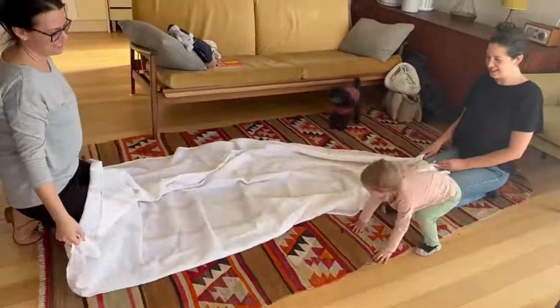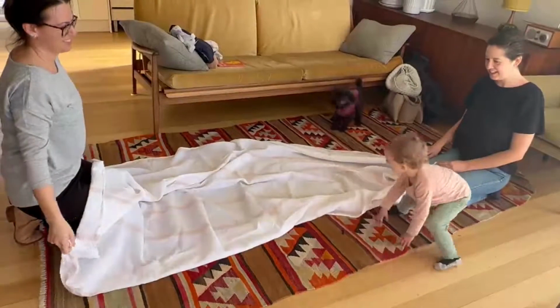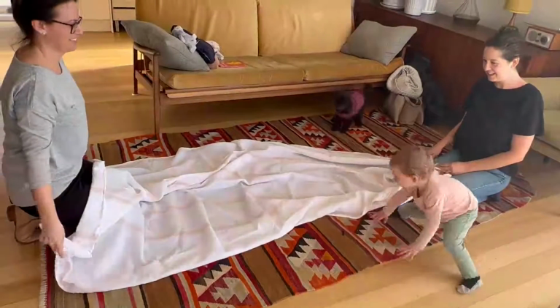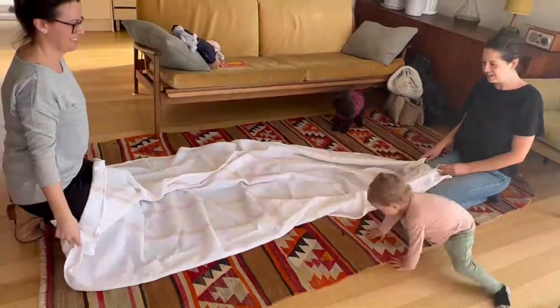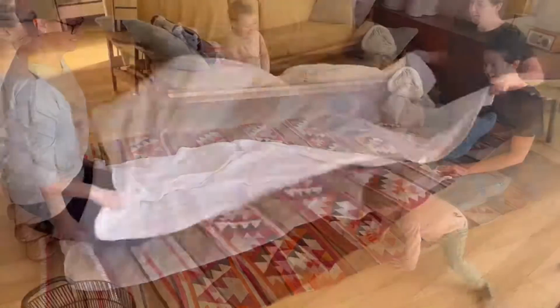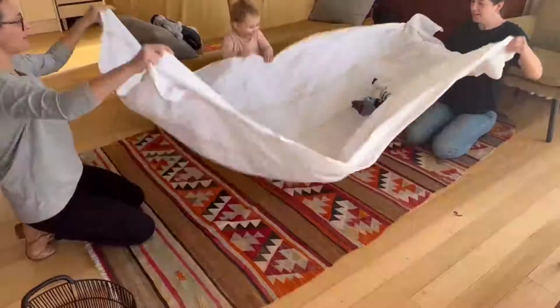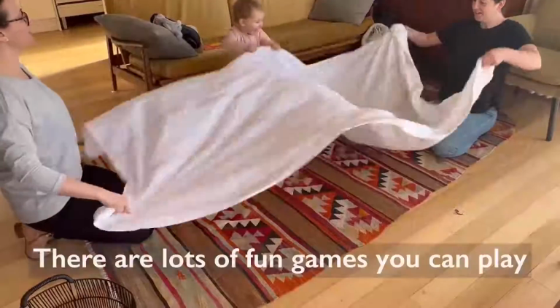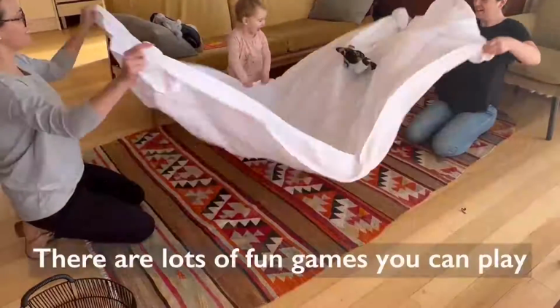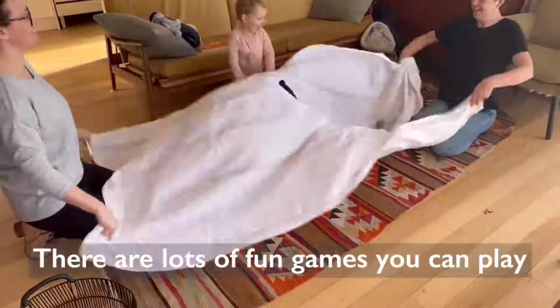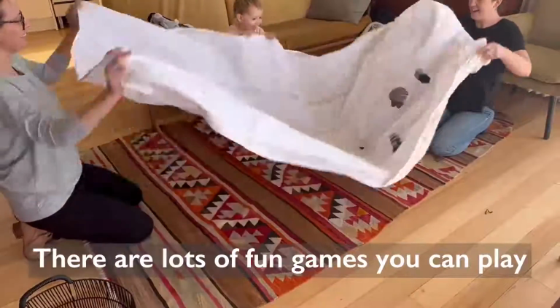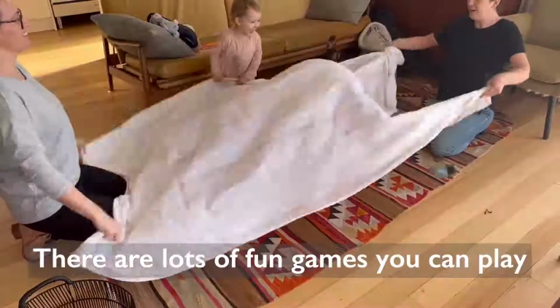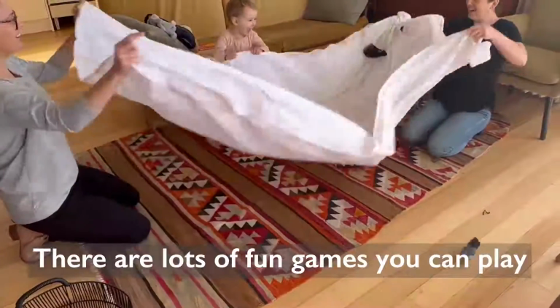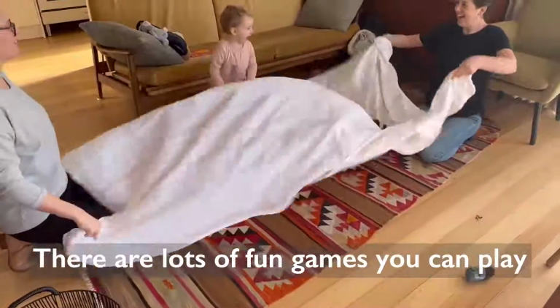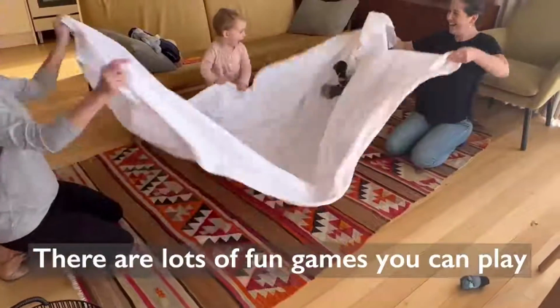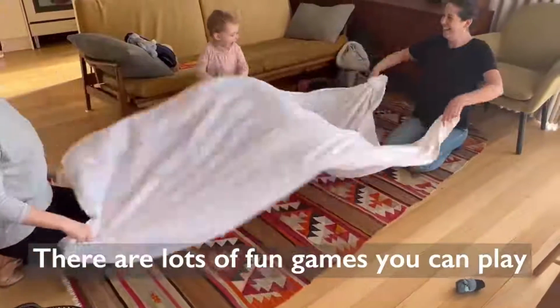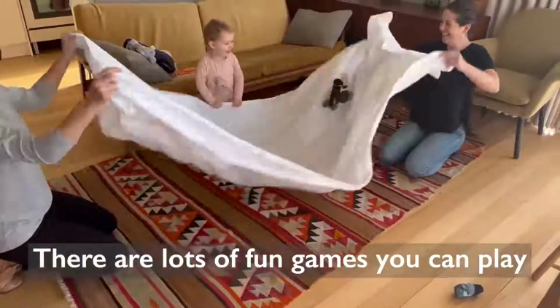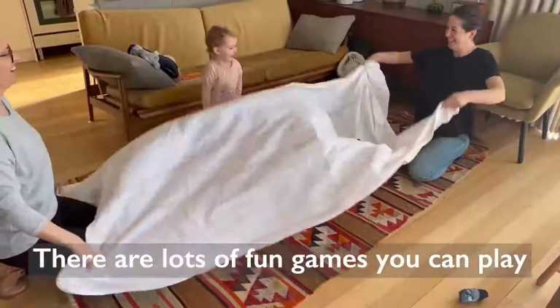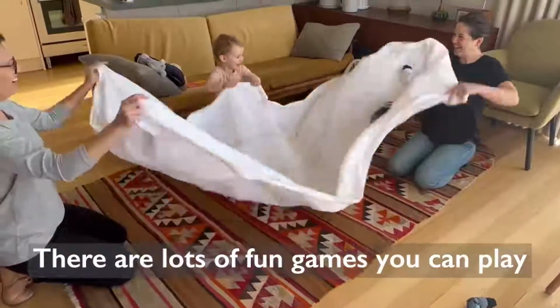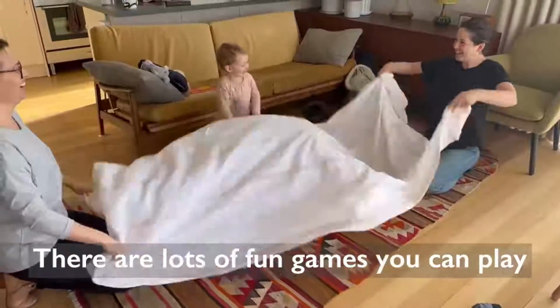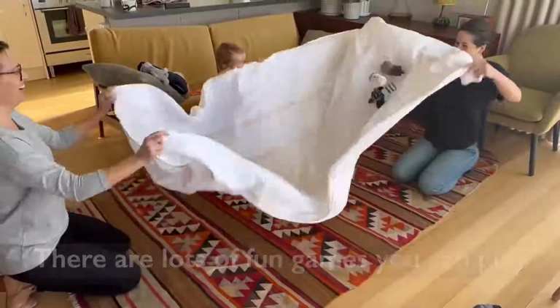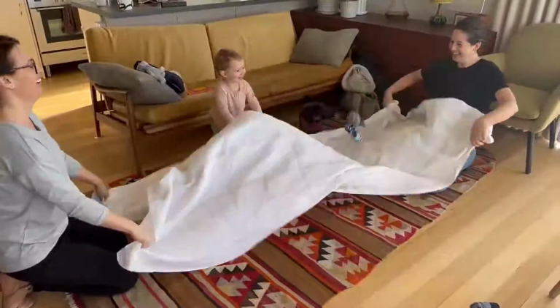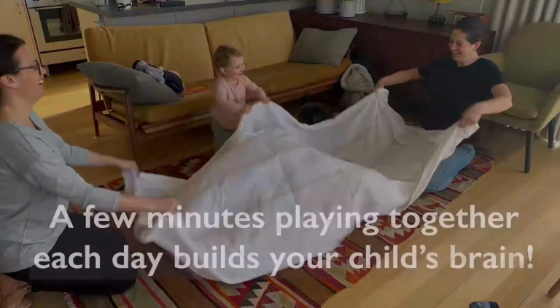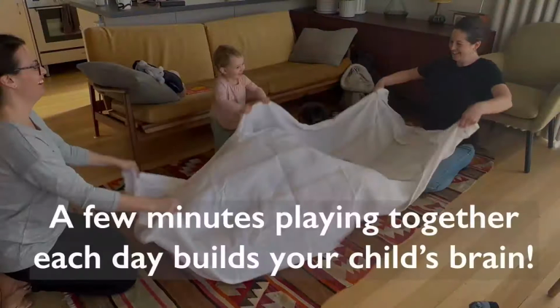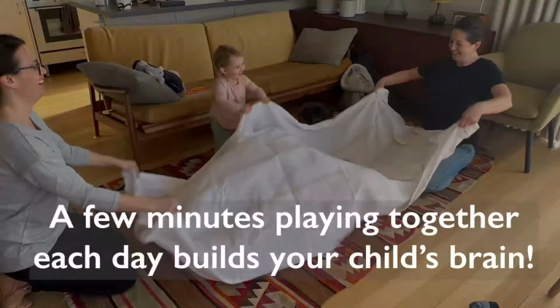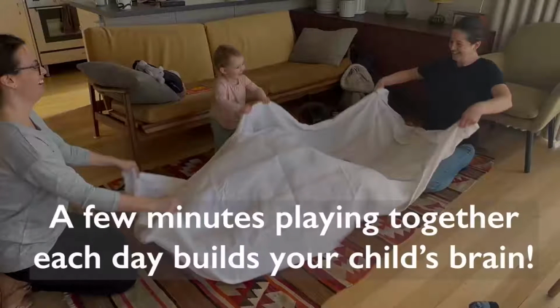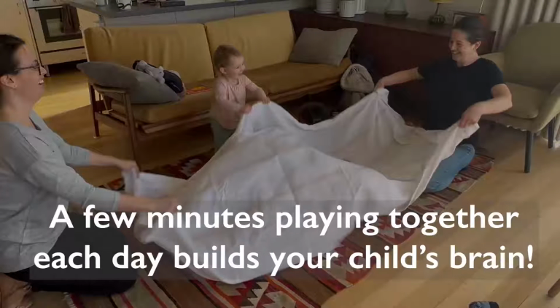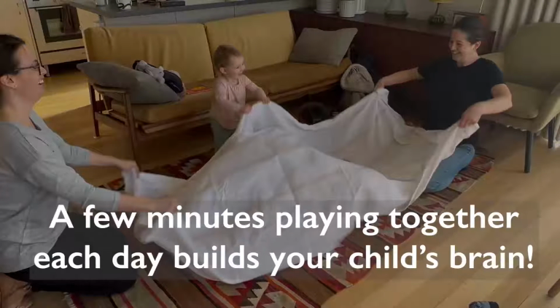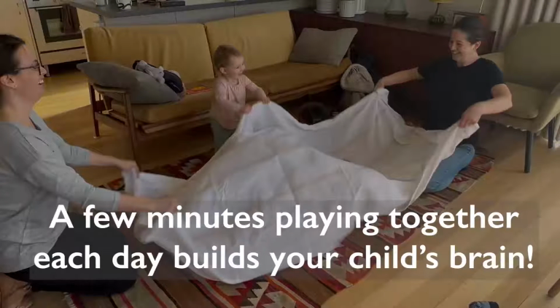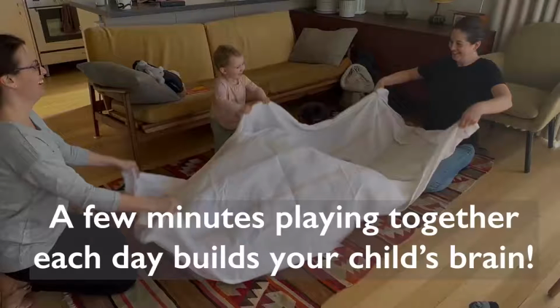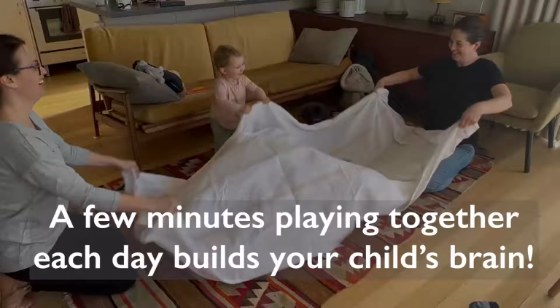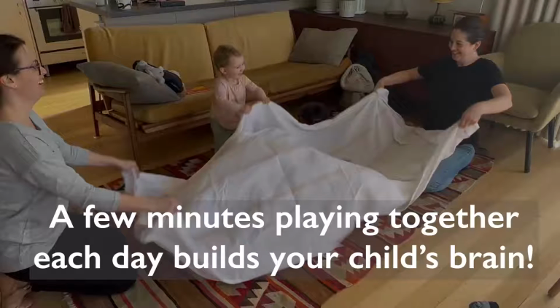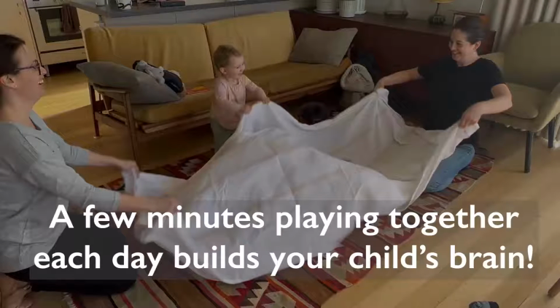There are lots of fun games you can play using things as simple as blankets. A few minutes playing together each day builds your child's brain.